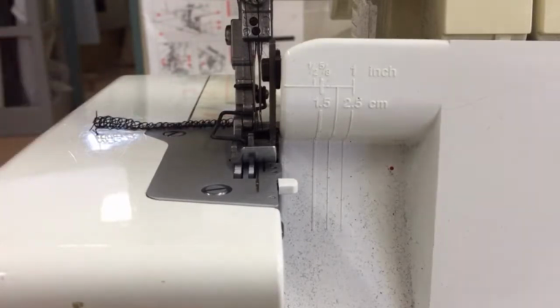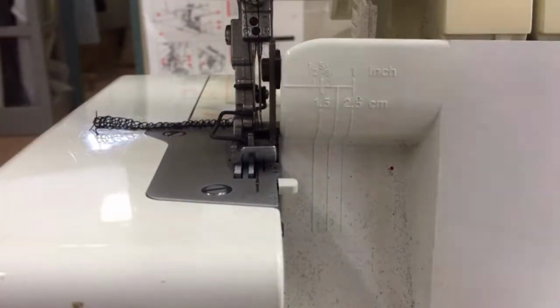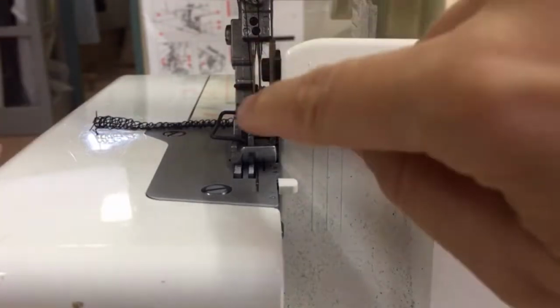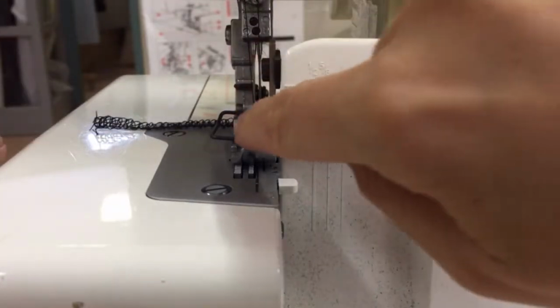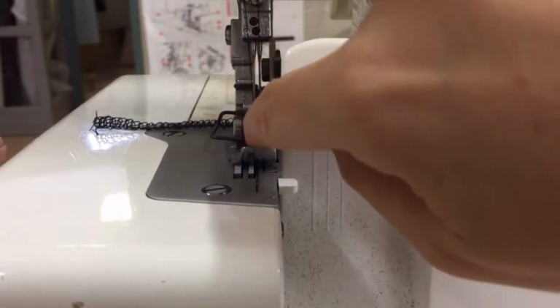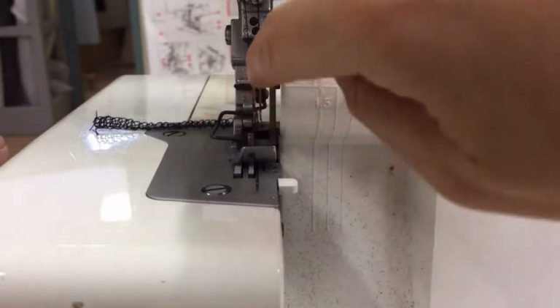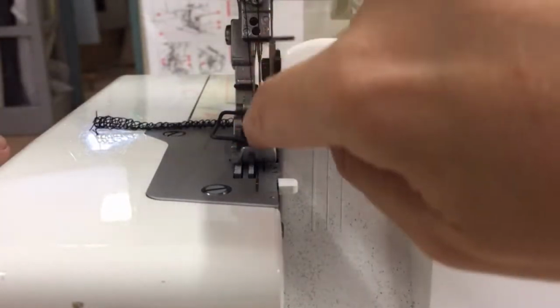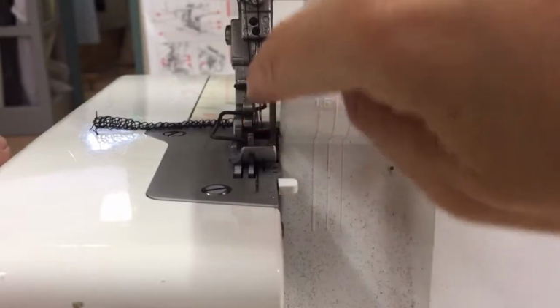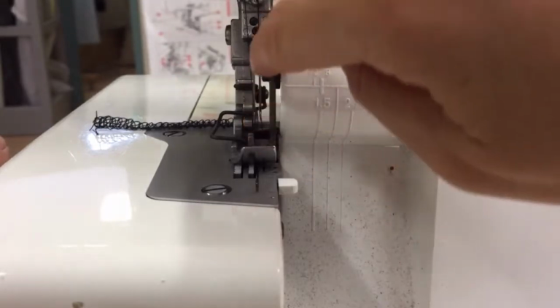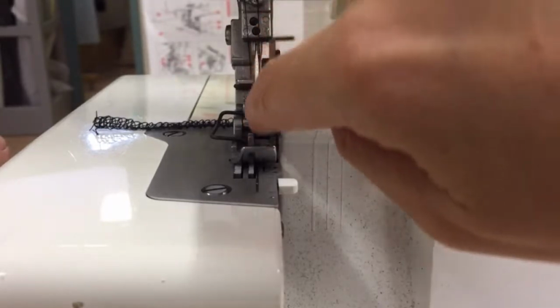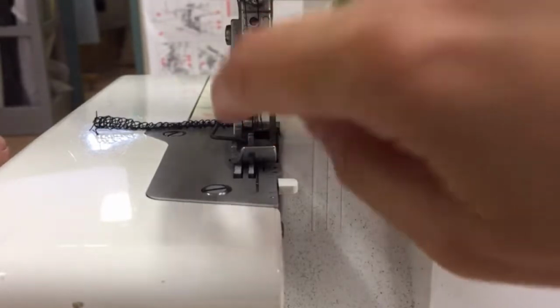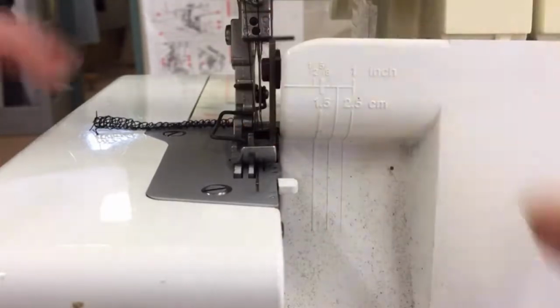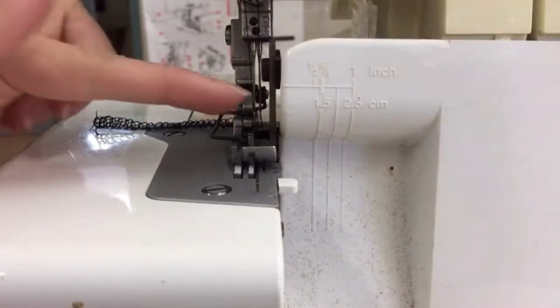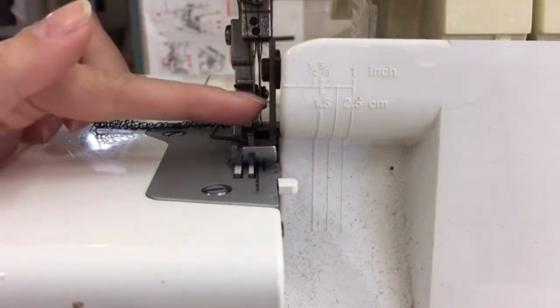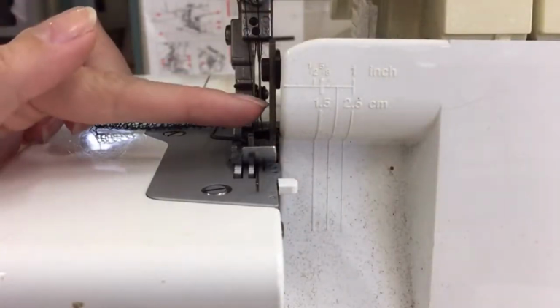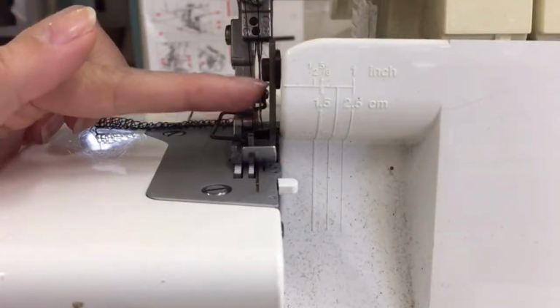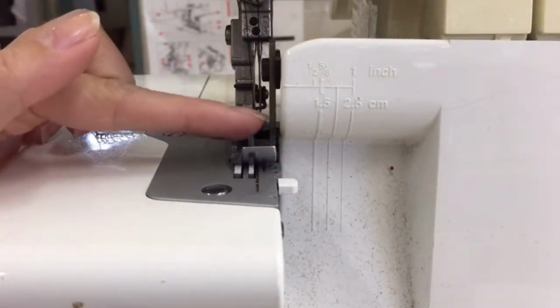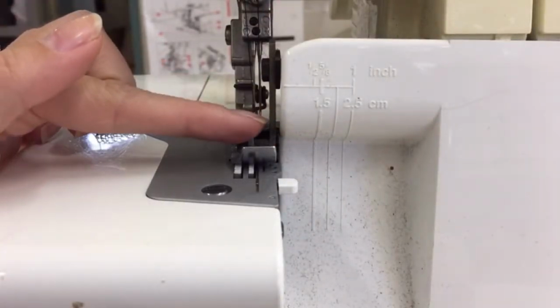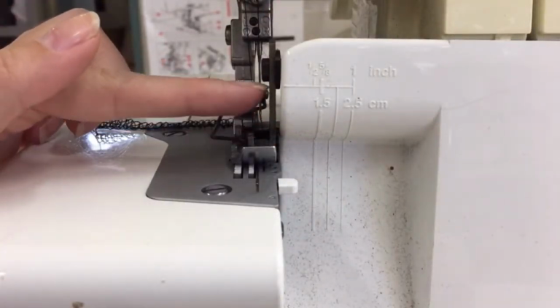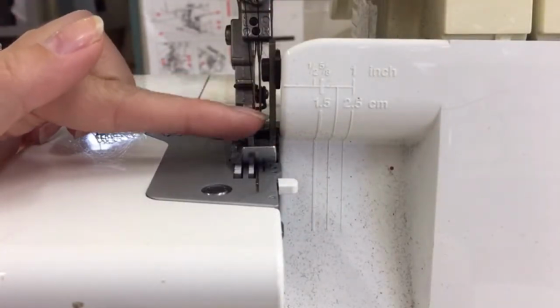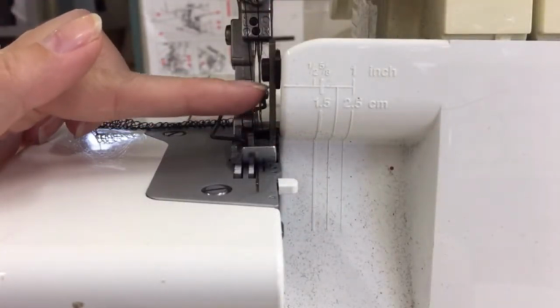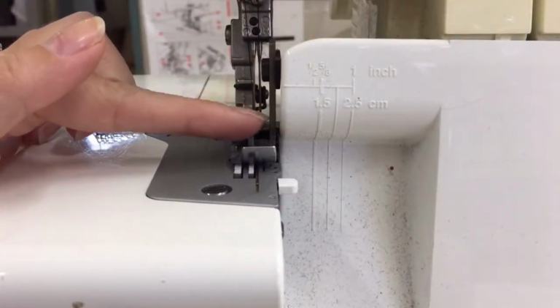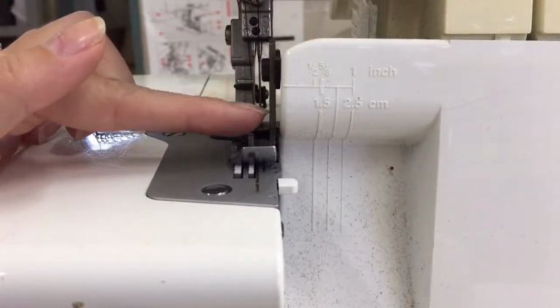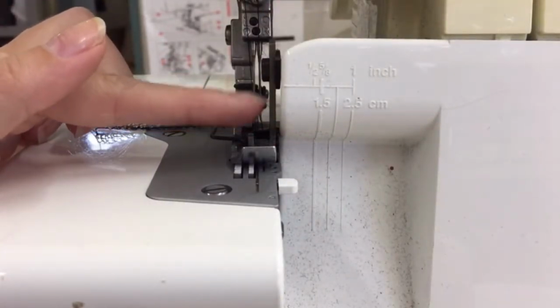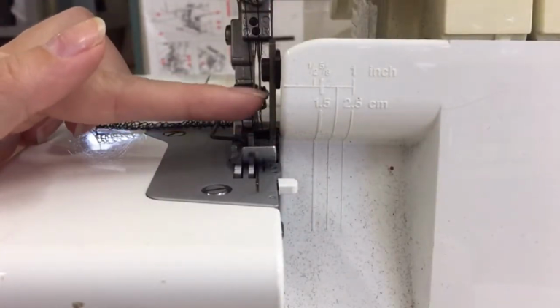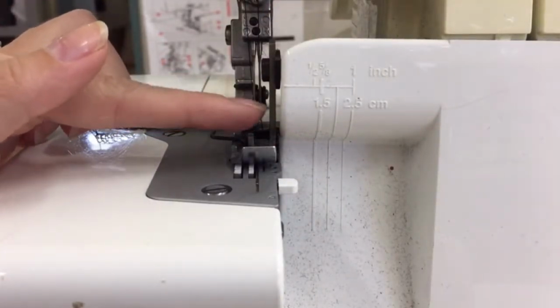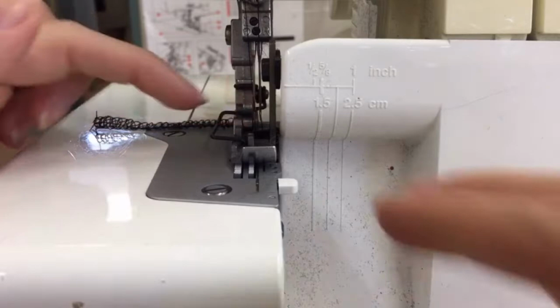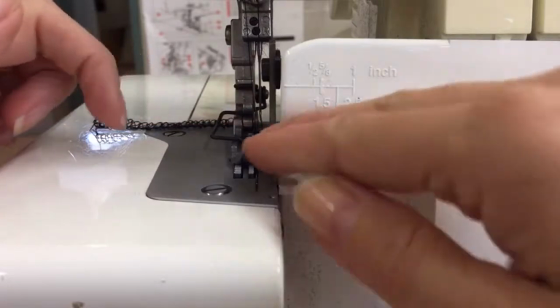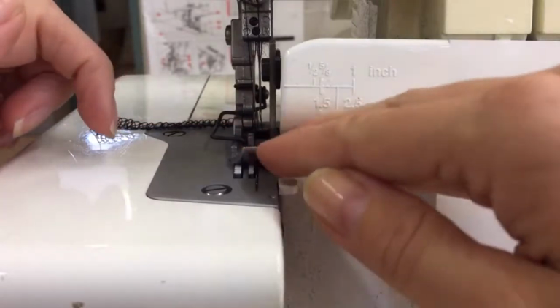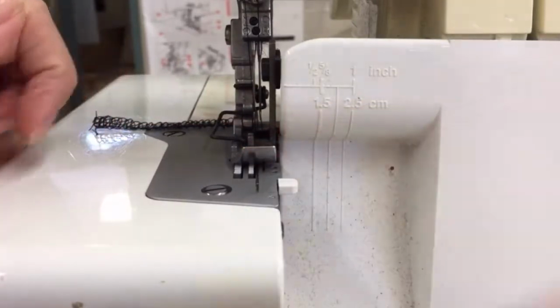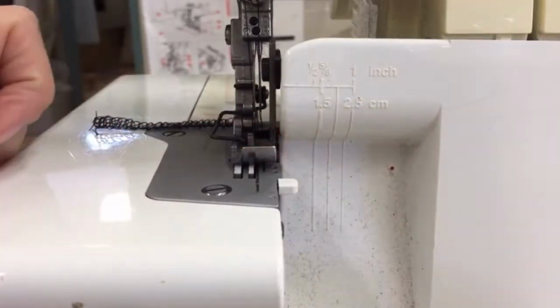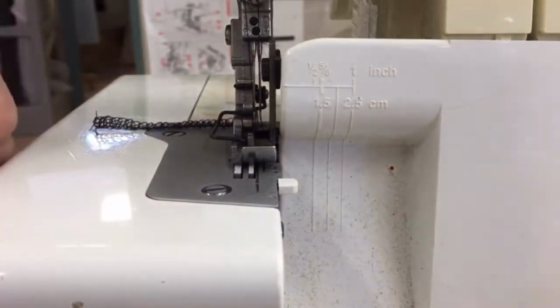The machine has got a blade here. This blade will cut your fabric edge as you sew. Don't be scared of it — it's hard to get your fingers in there.